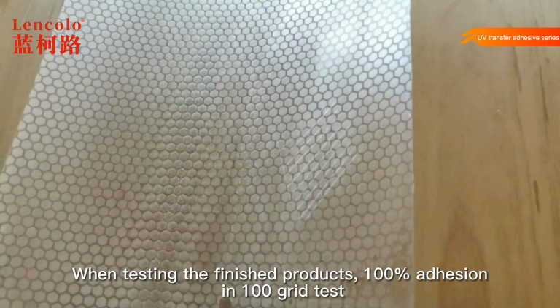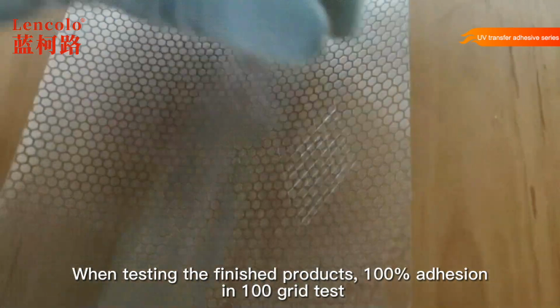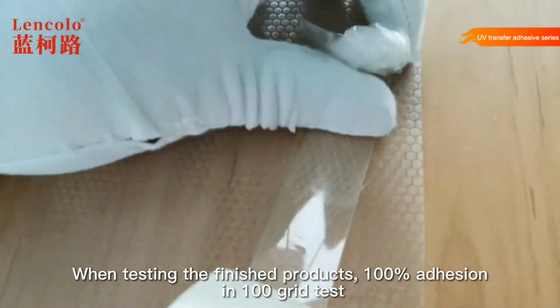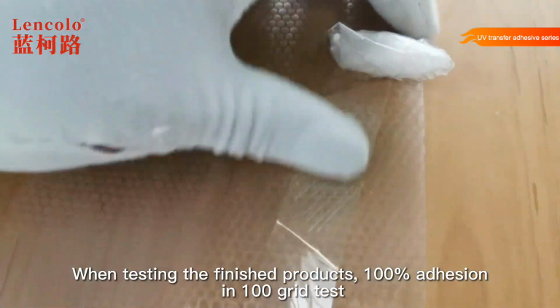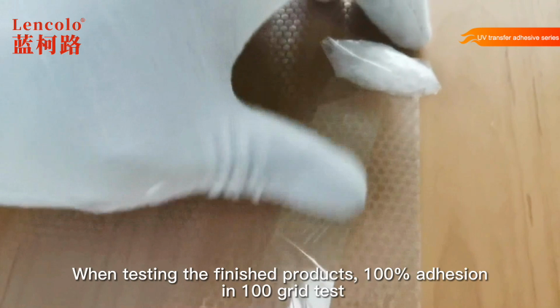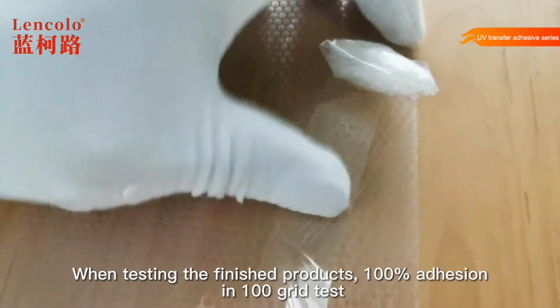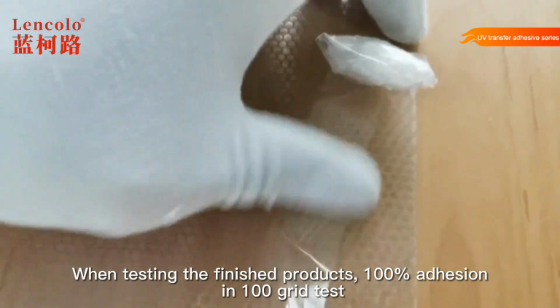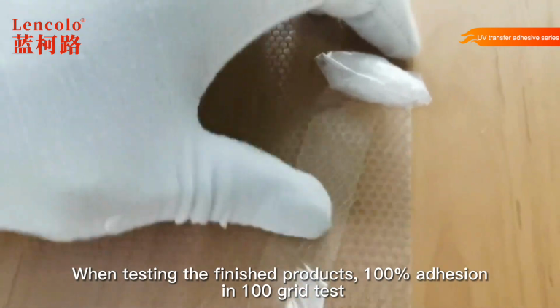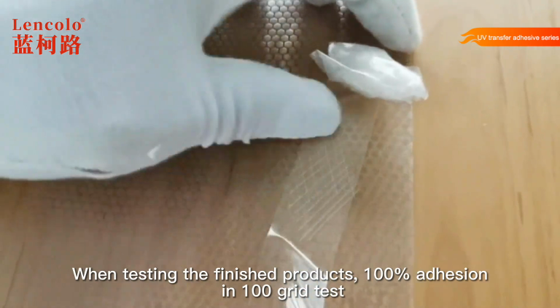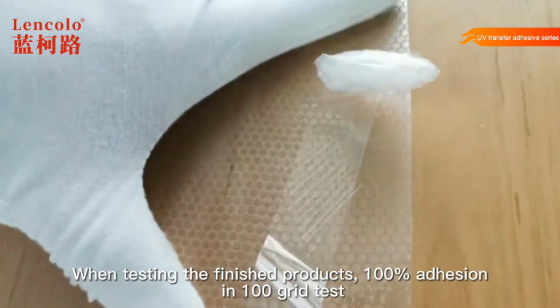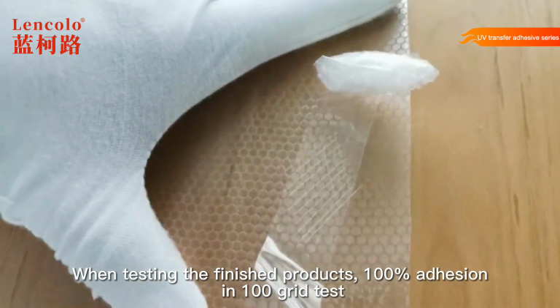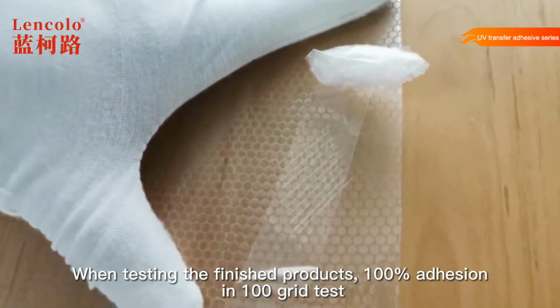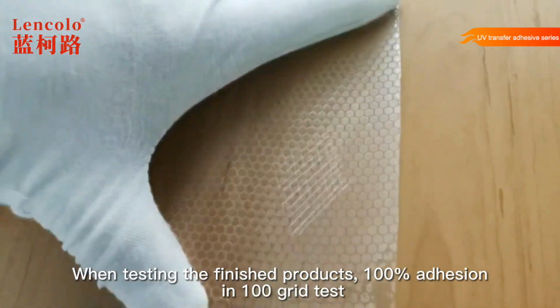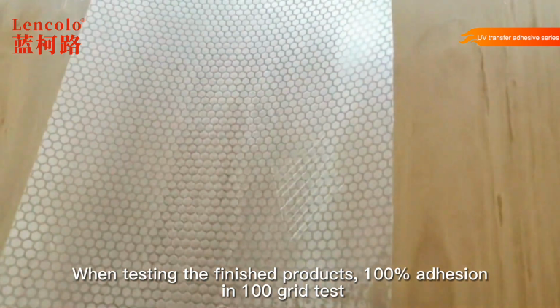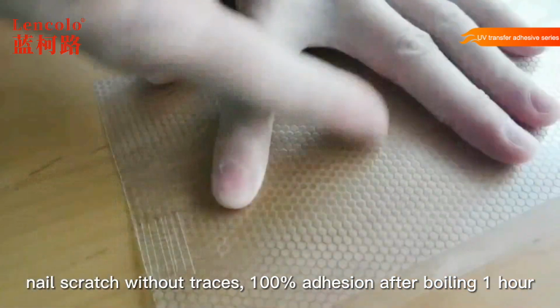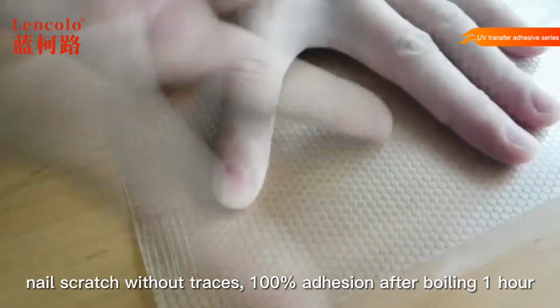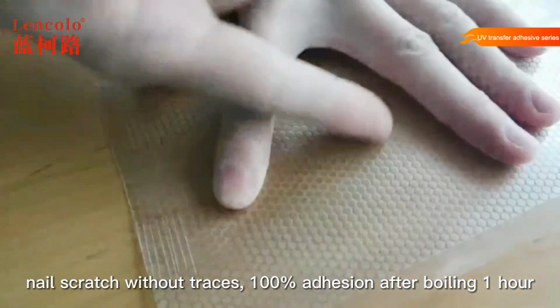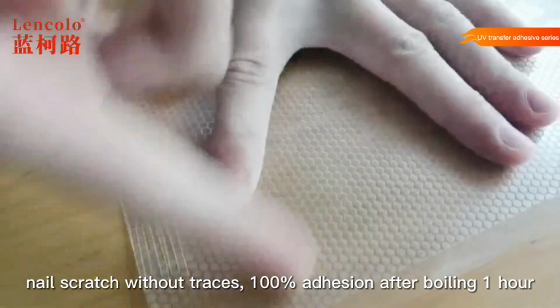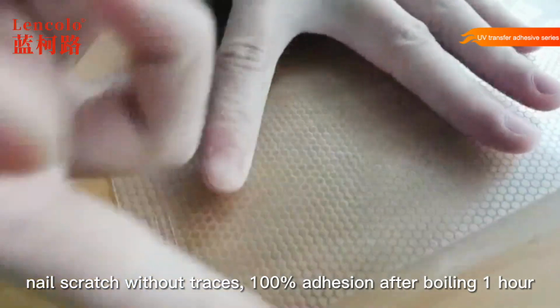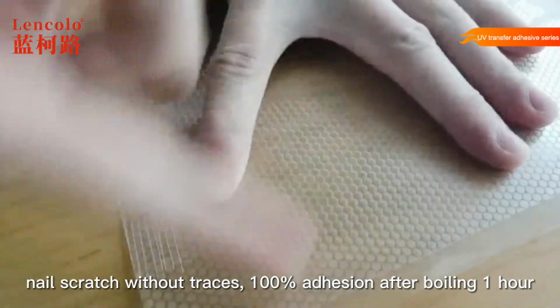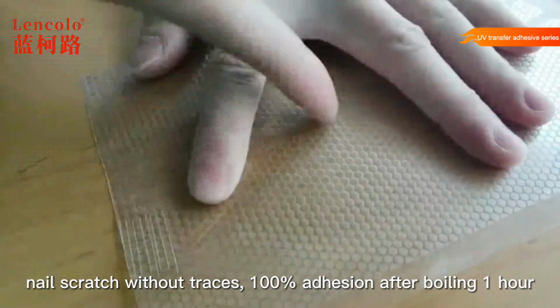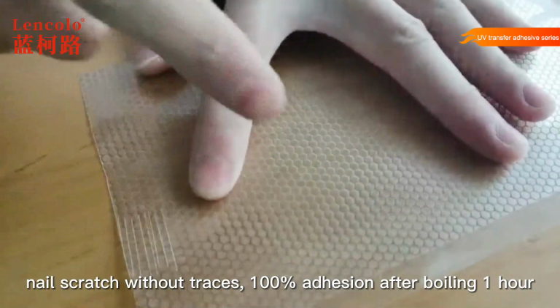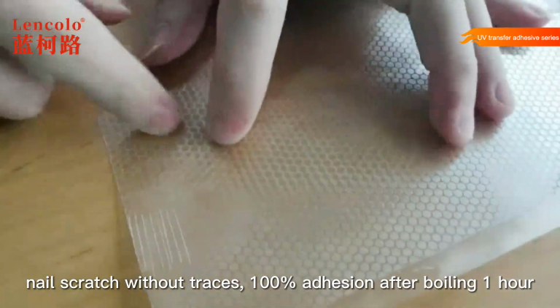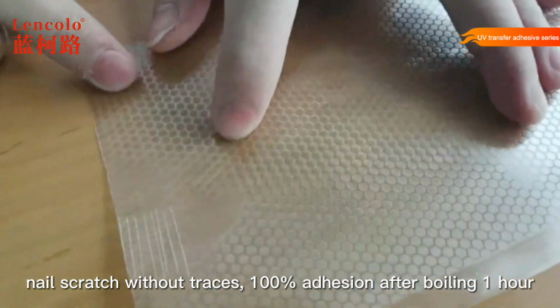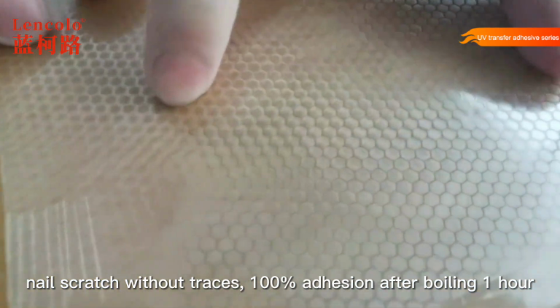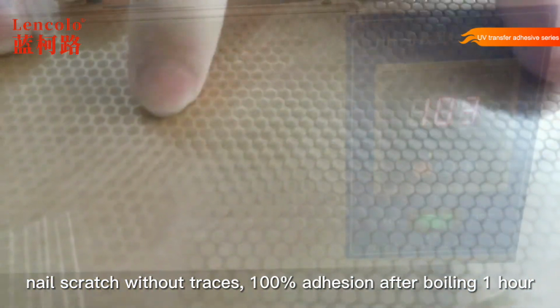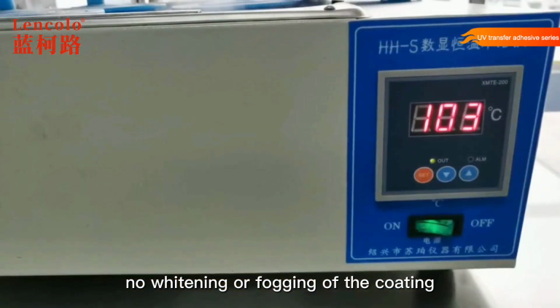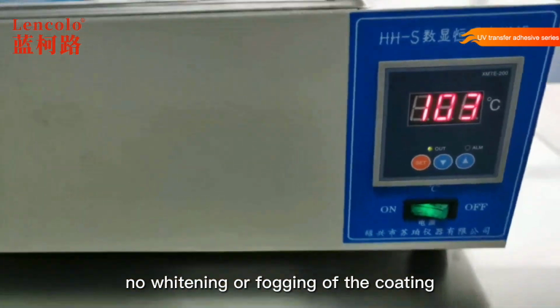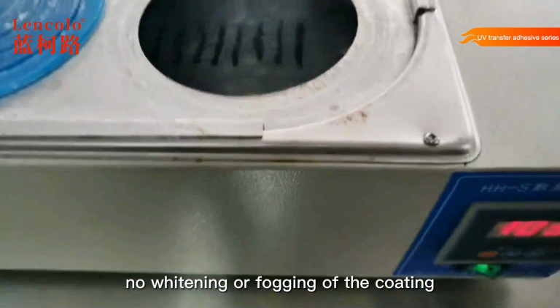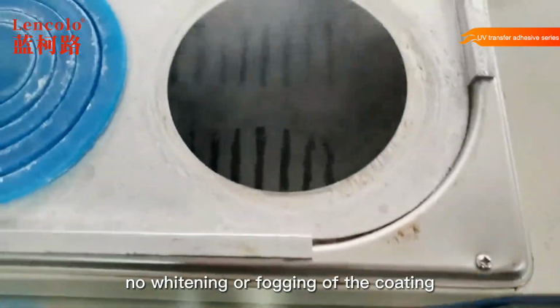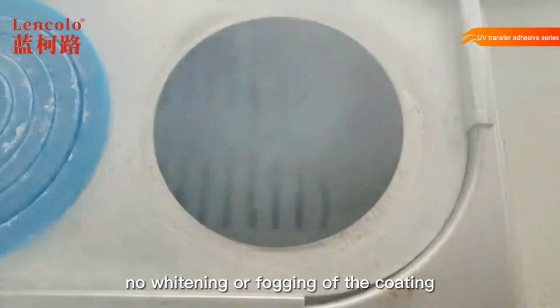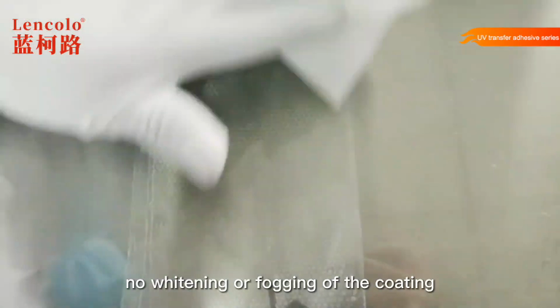When testing the finished product: 100% adhesion in 100-grit test, nail scratch without traces, 100% adhesion after boiling one hour, and no whitening or fogging of the coating.